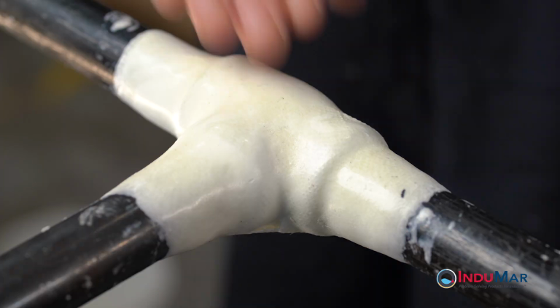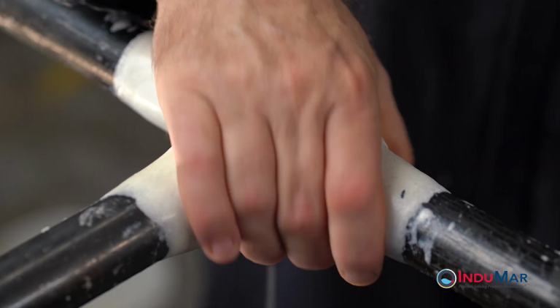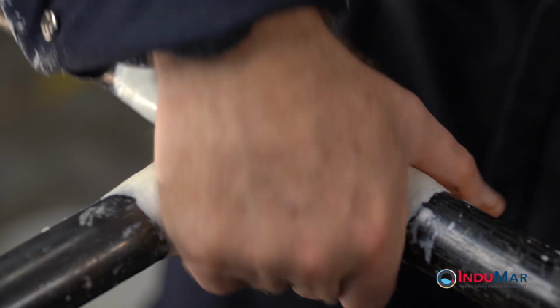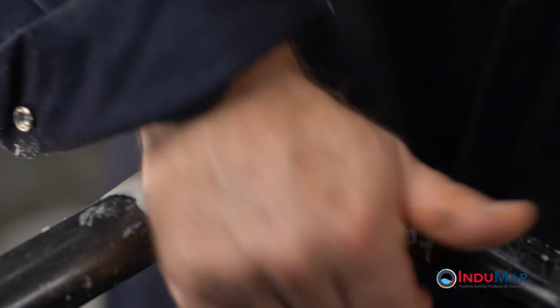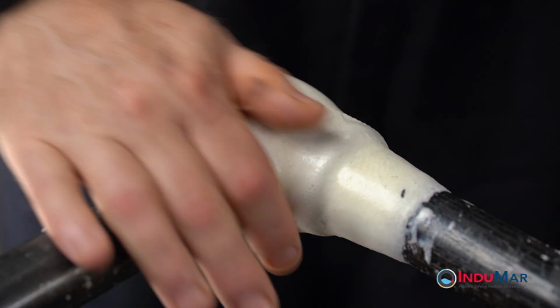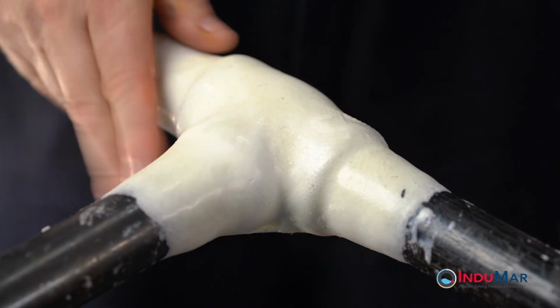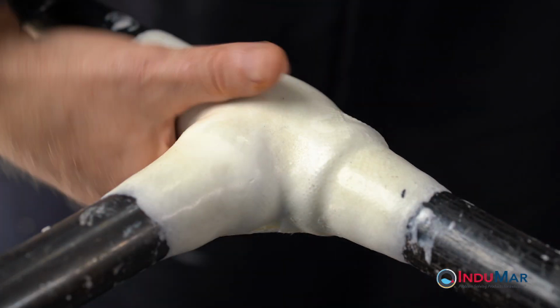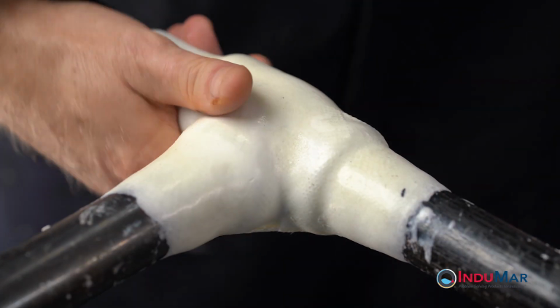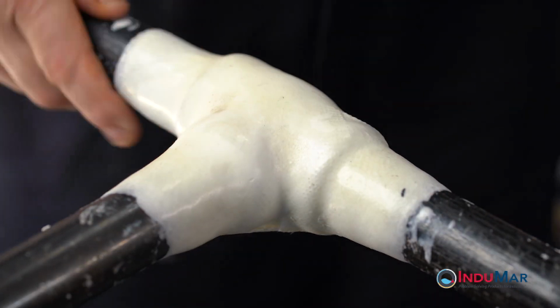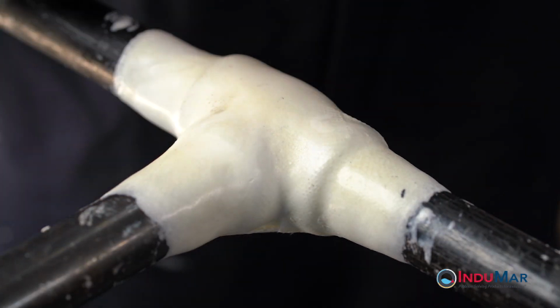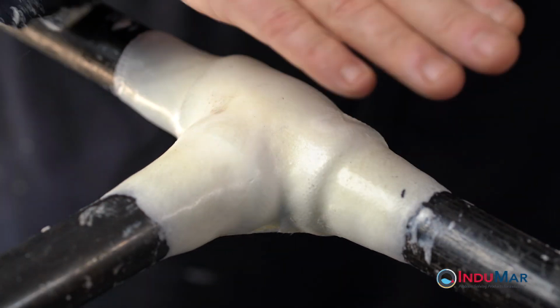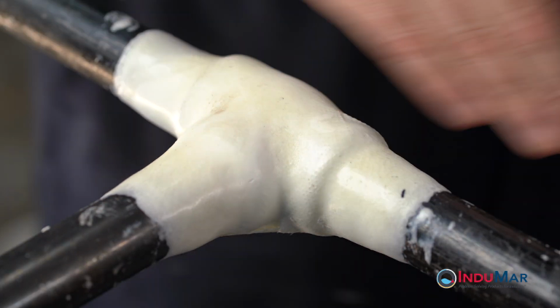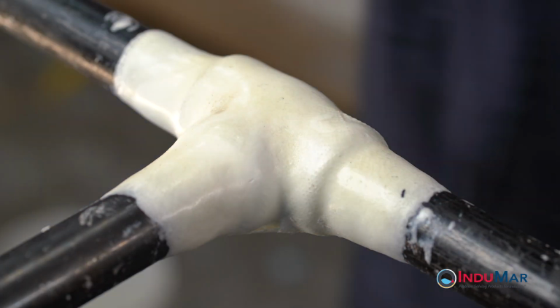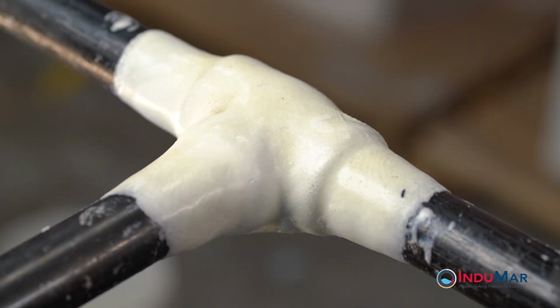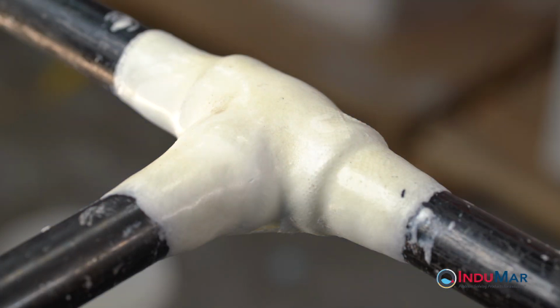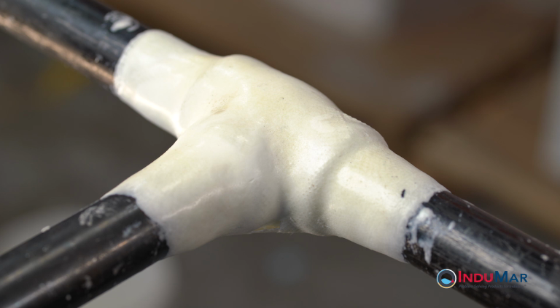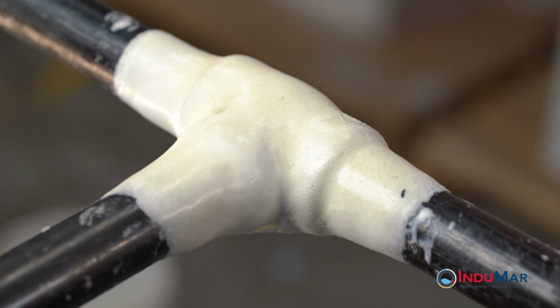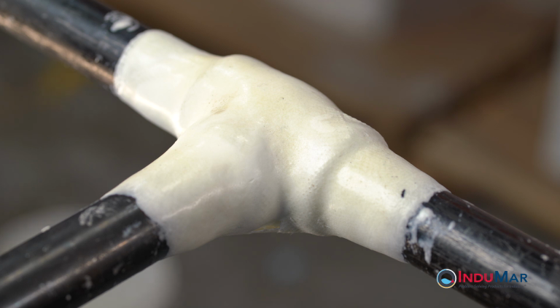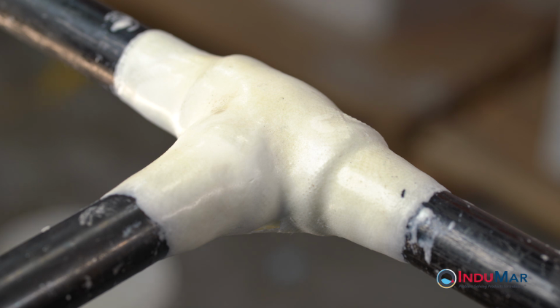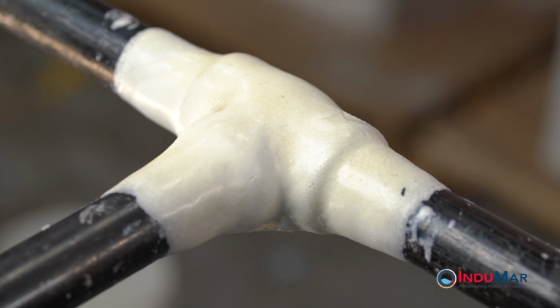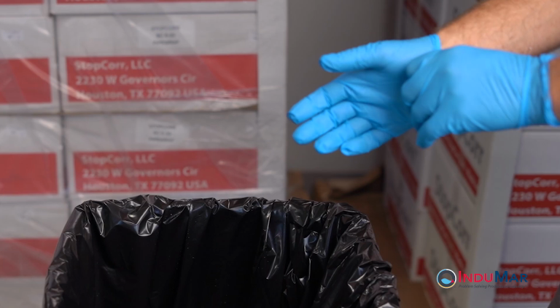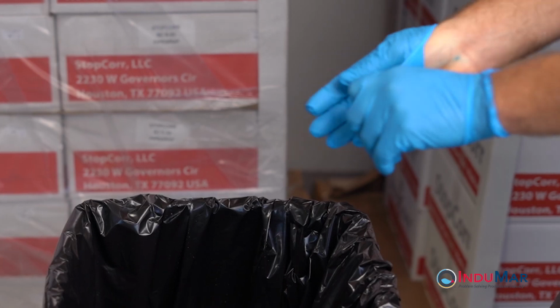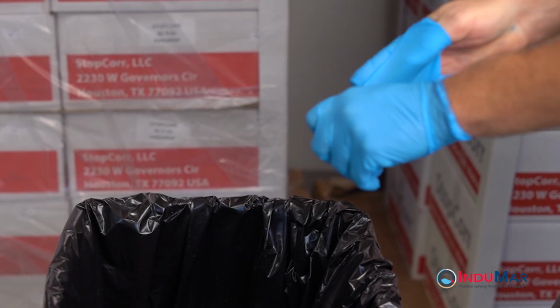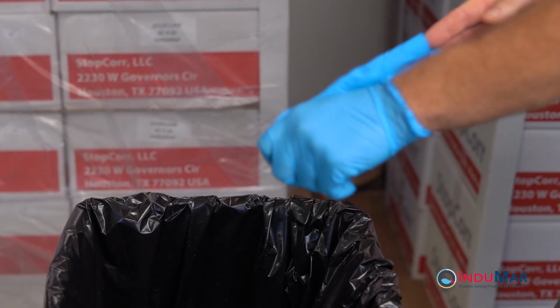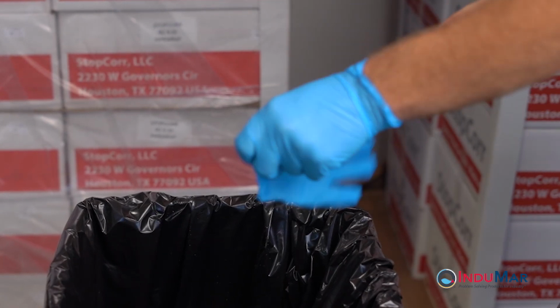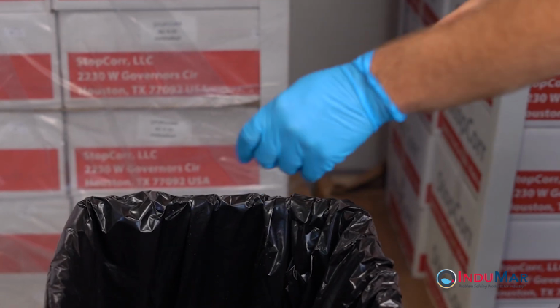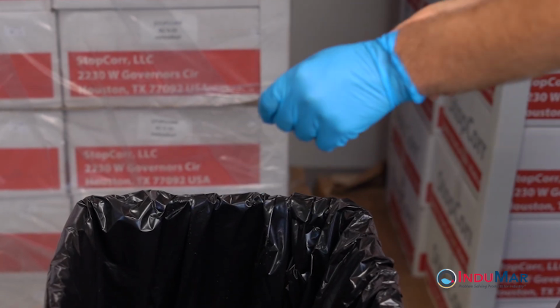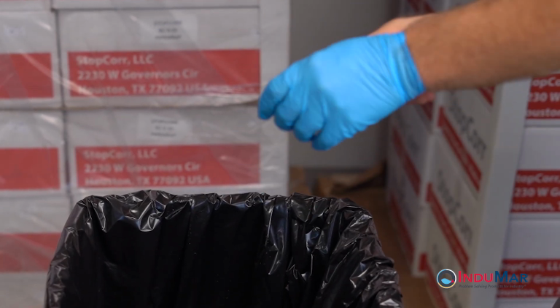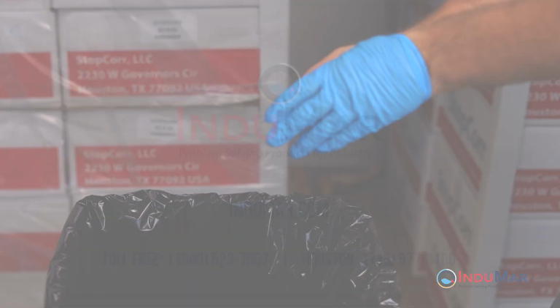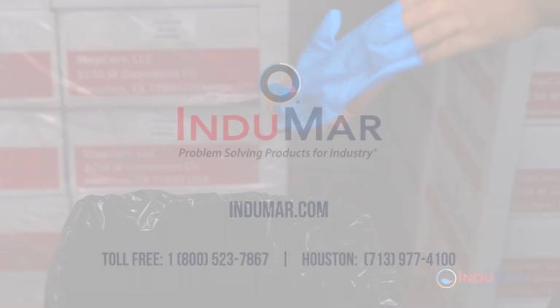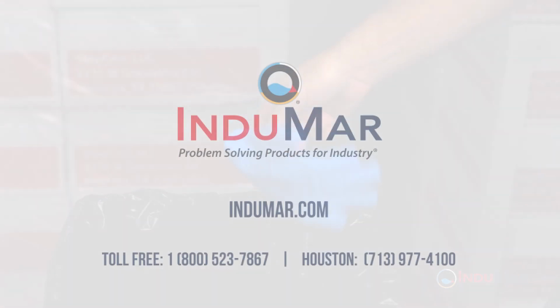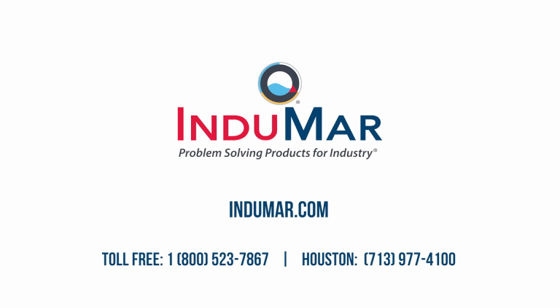The hardening of the resin and the absence of bubbles when water is applied indicates that the resin is set and the installation is complete. Discard all packaging materials and protective gloves in a suitable container.